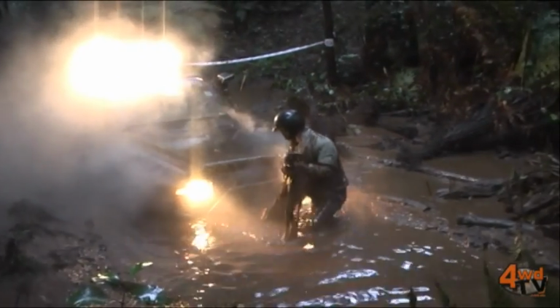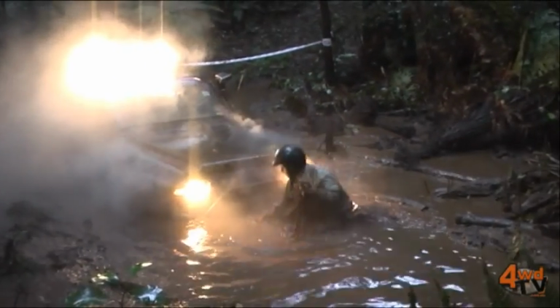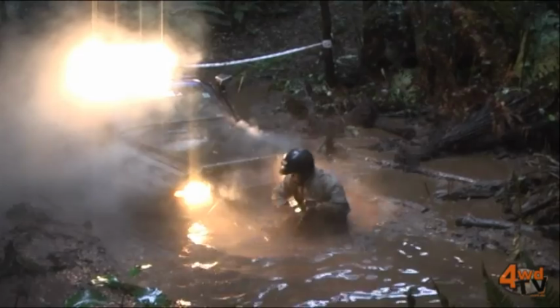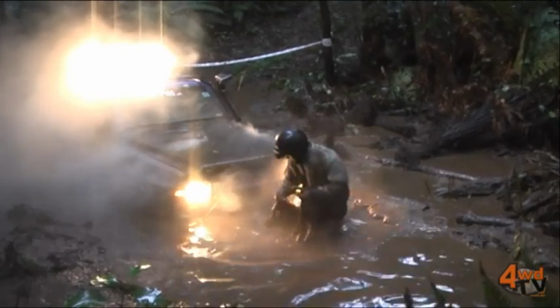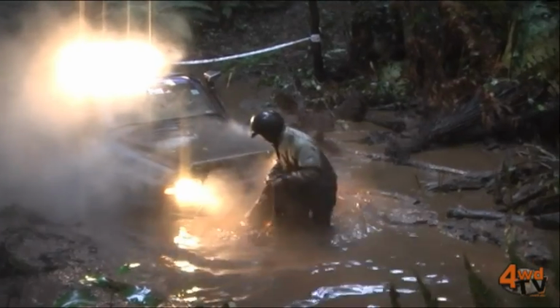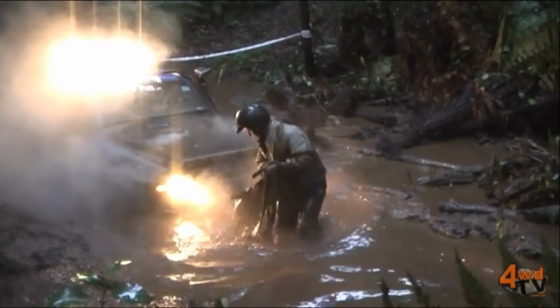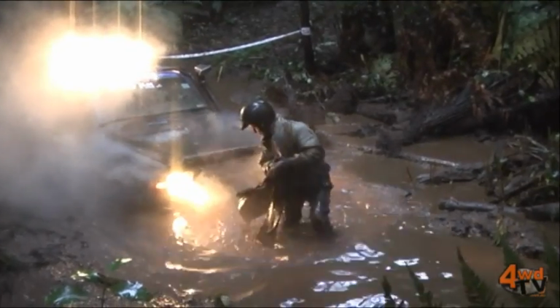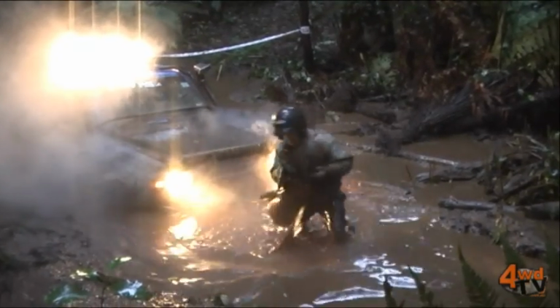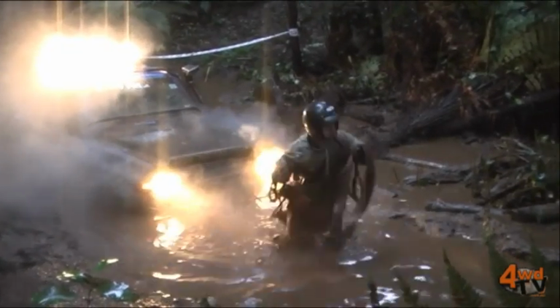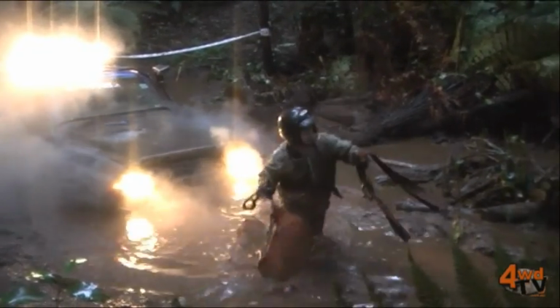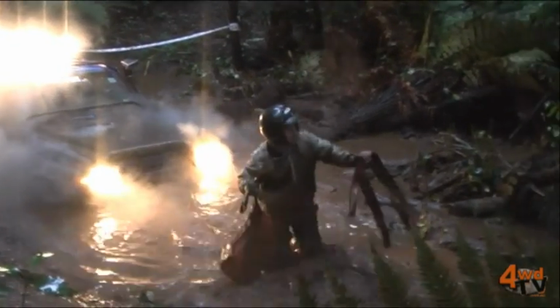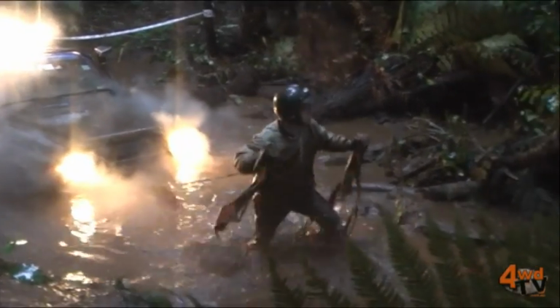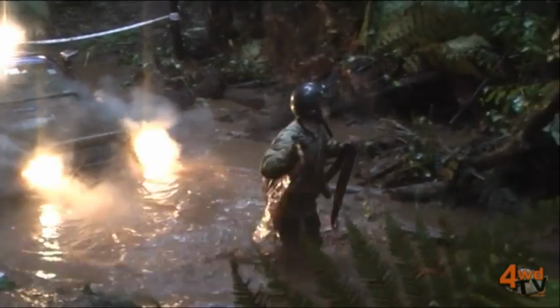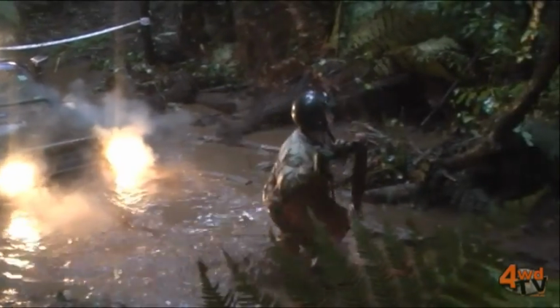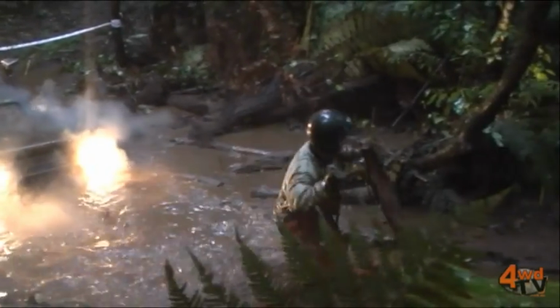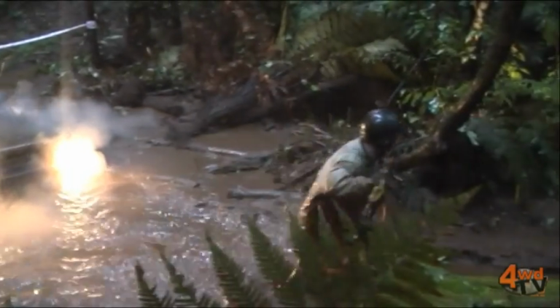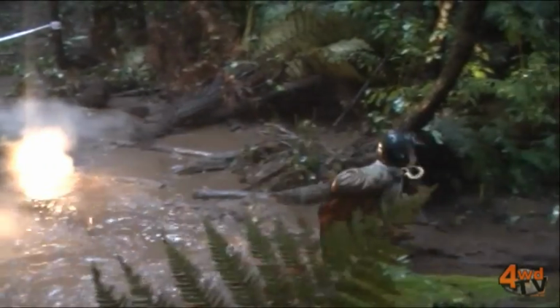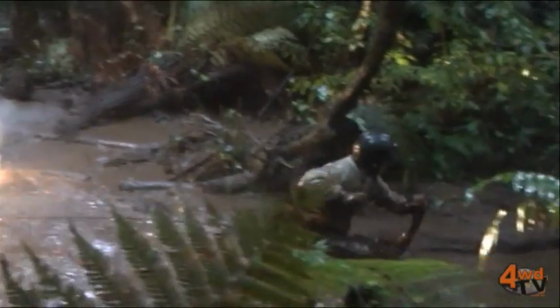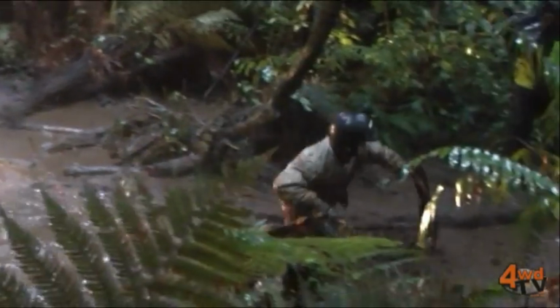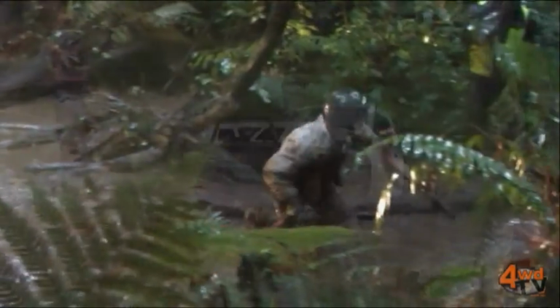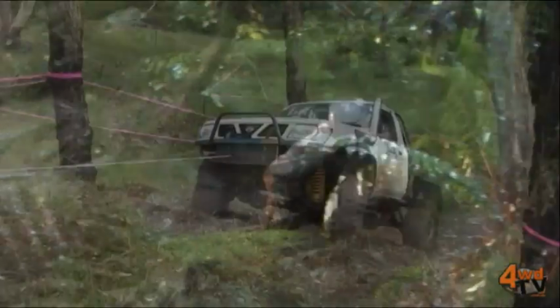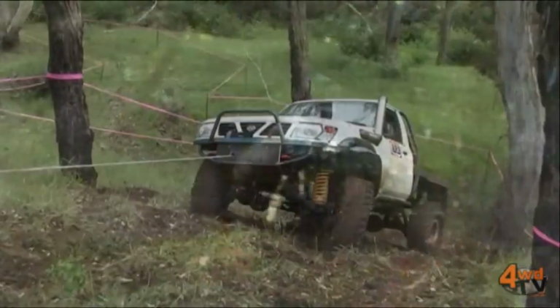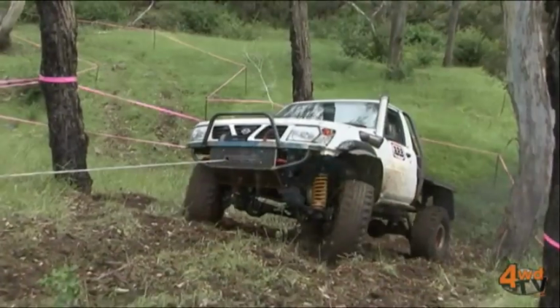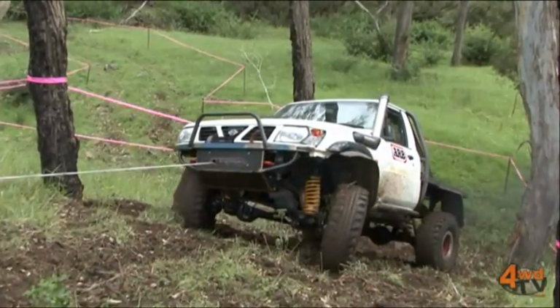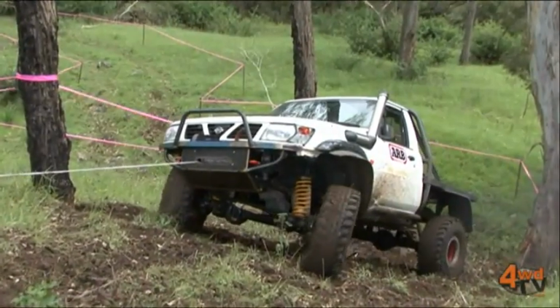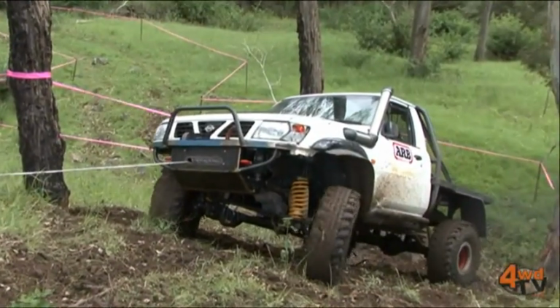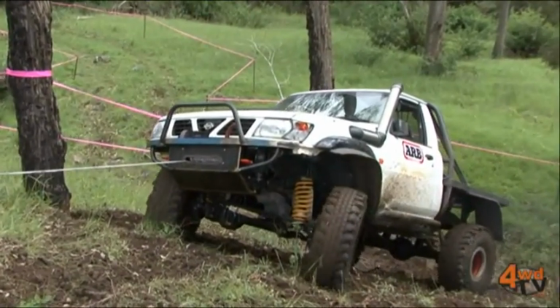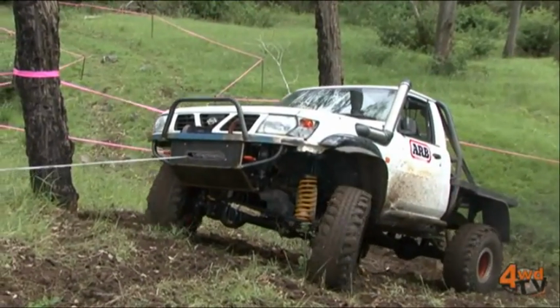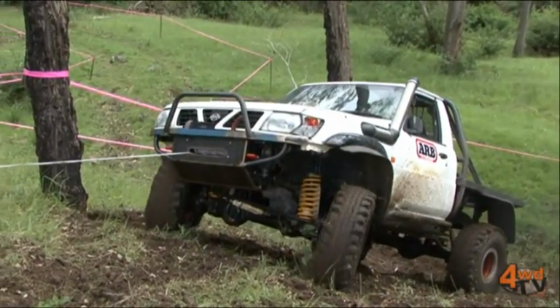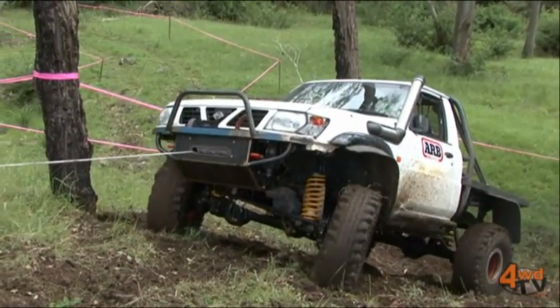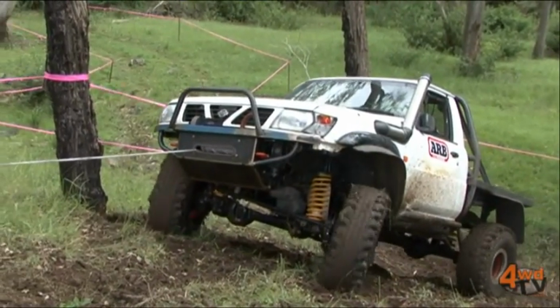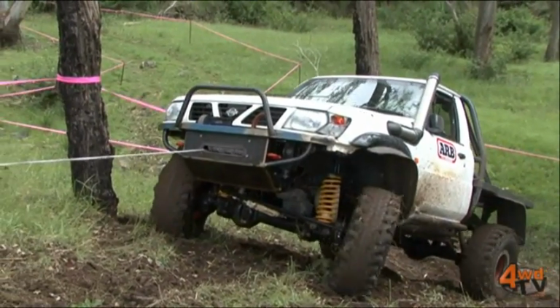I'm here today with Phil Clark from Traction in New Zealand, the local 4WD winch specialists. Phil, what sort of load does winching place on a vehicle's electrical system?